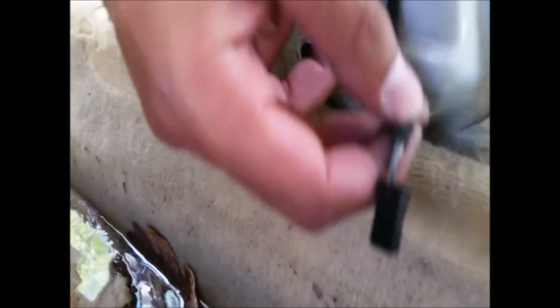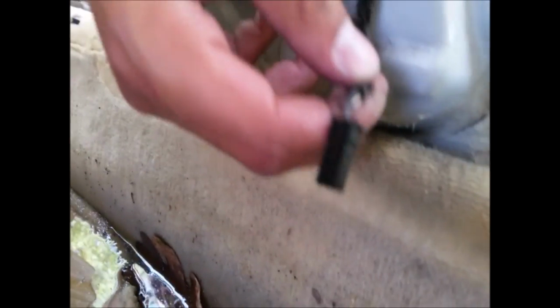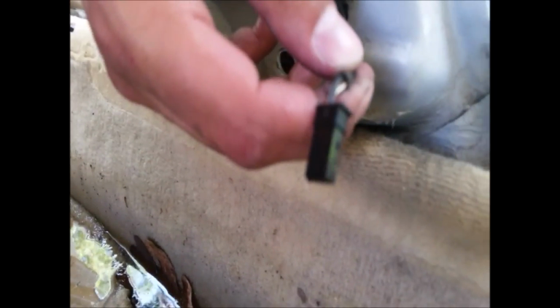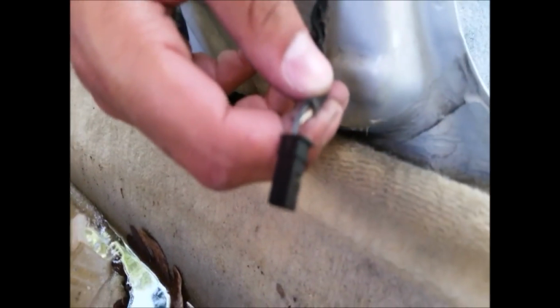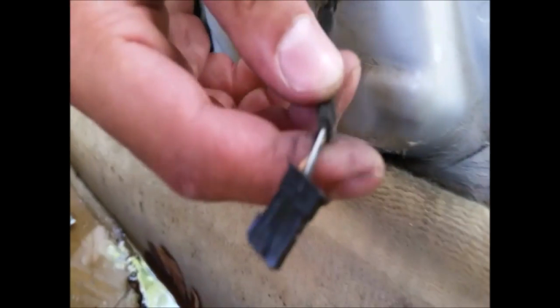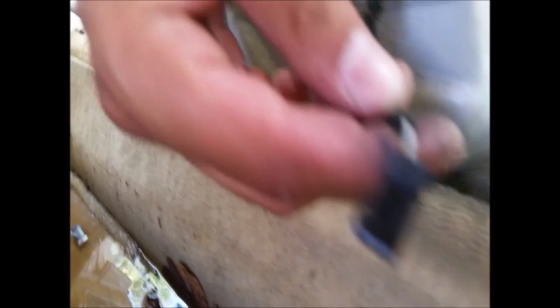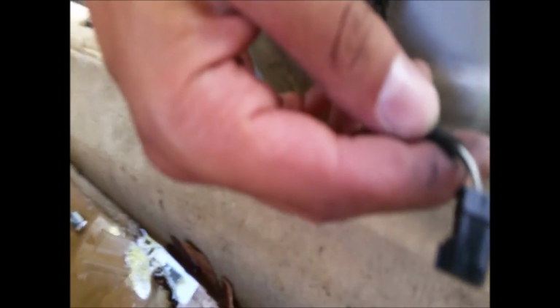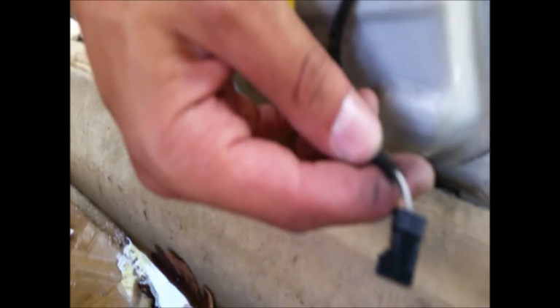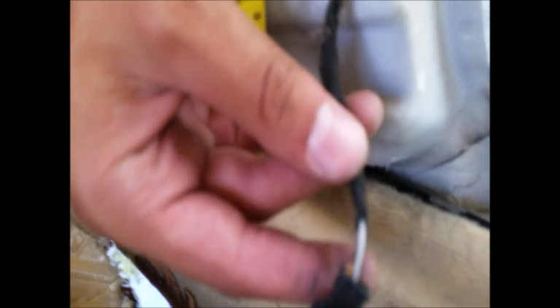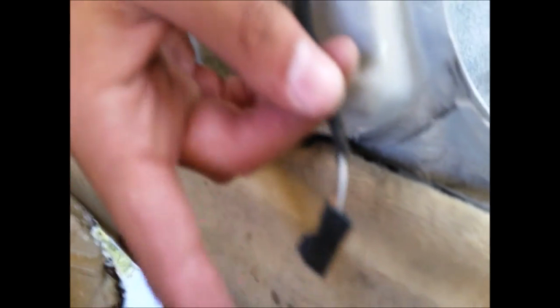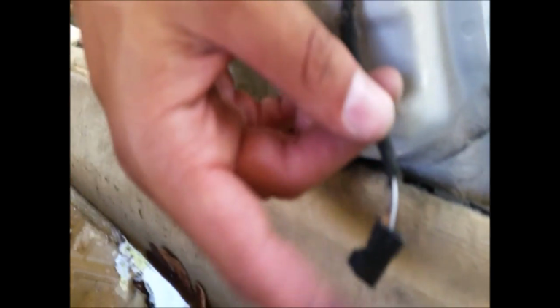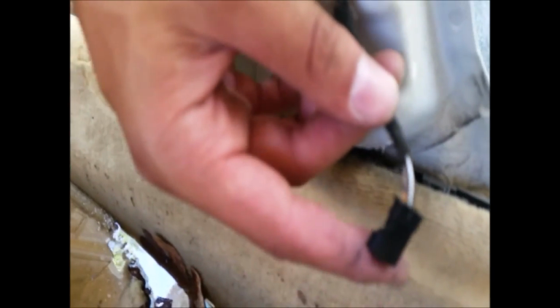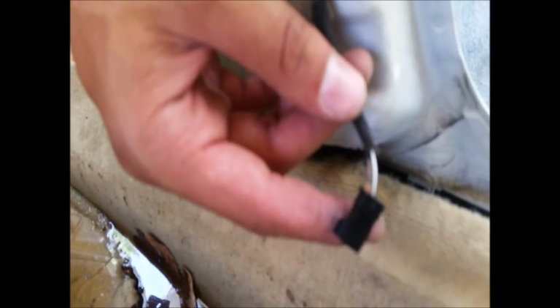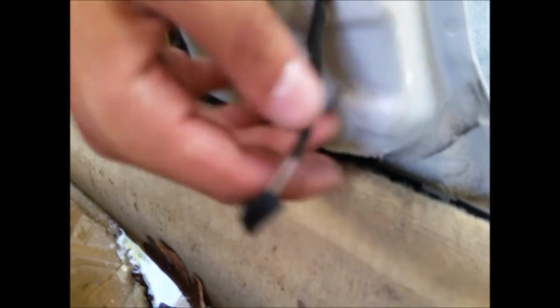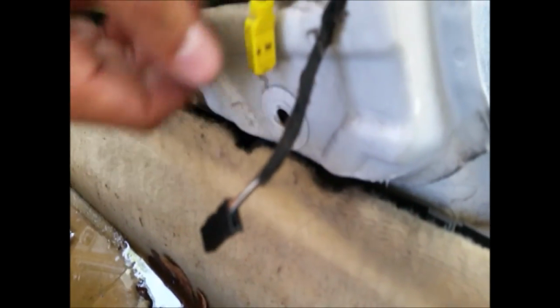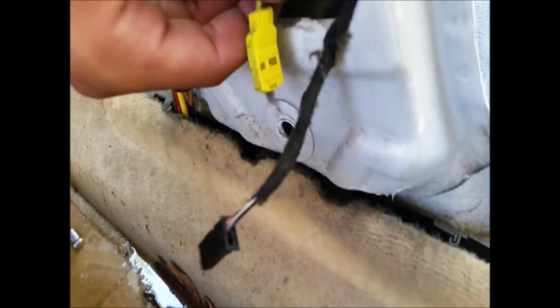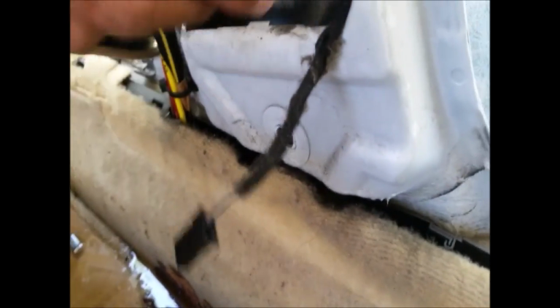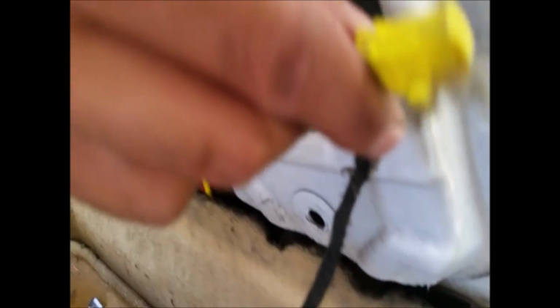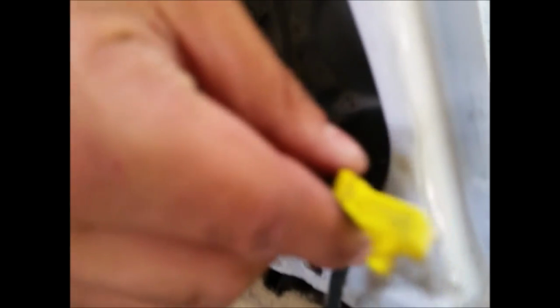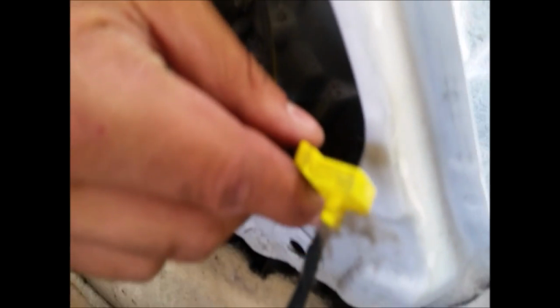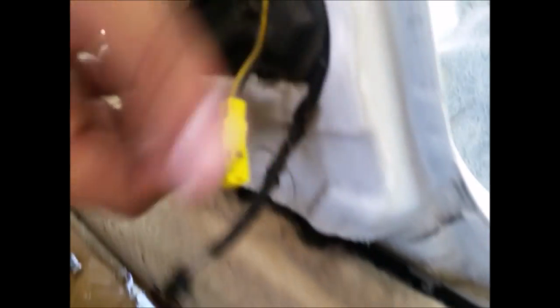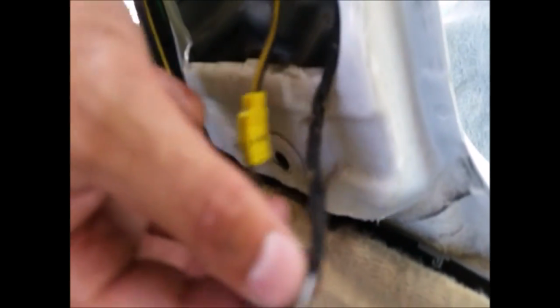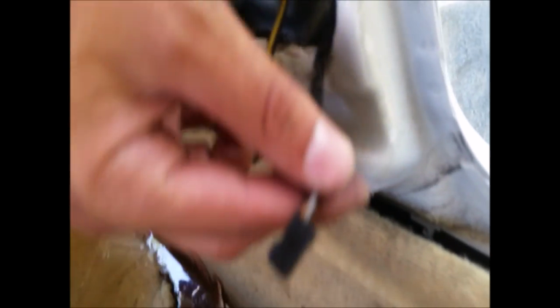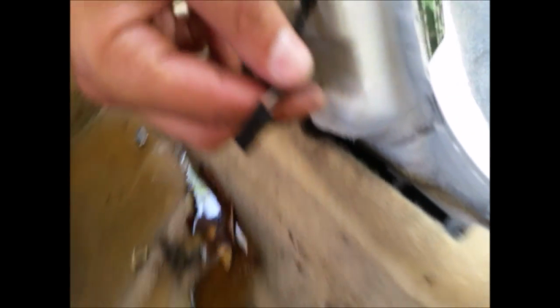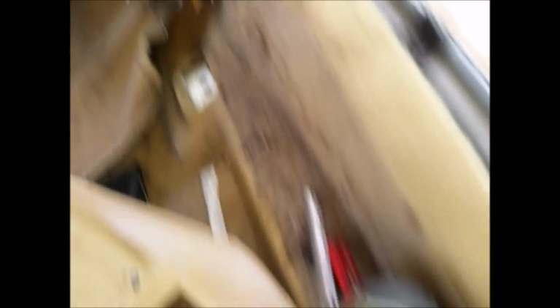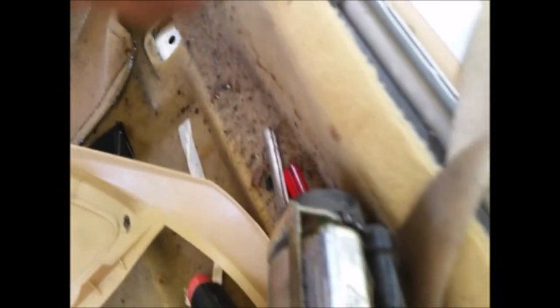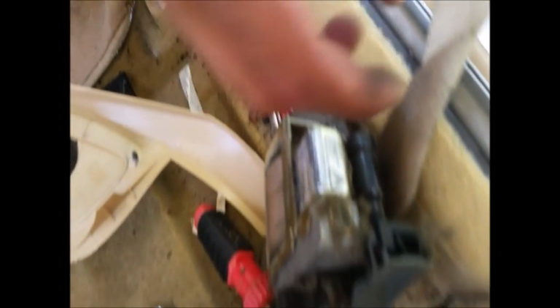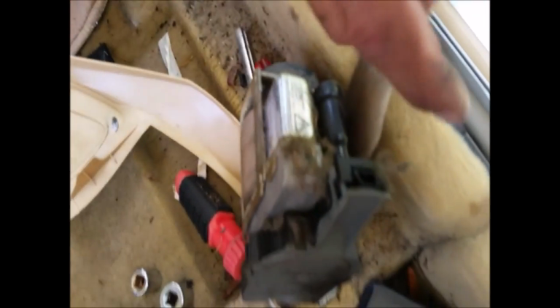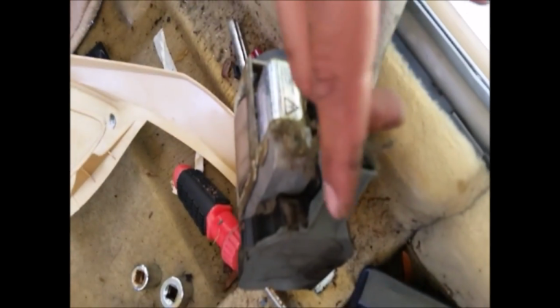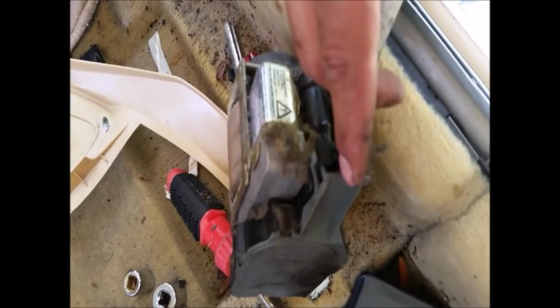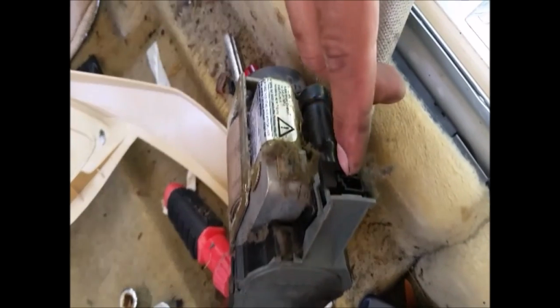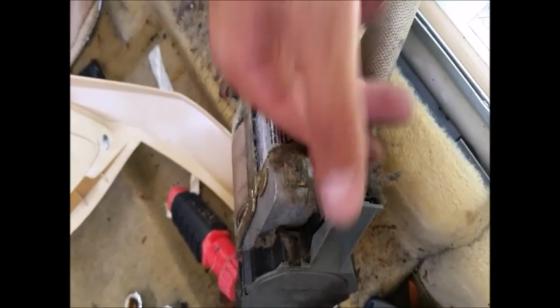I also didn't notice there is a second electrical connector that you need to remove. You've got the yellow one of course, but then you've got this small black one that ties right in here — it's pretty easy, just pull on it and it comes right out.